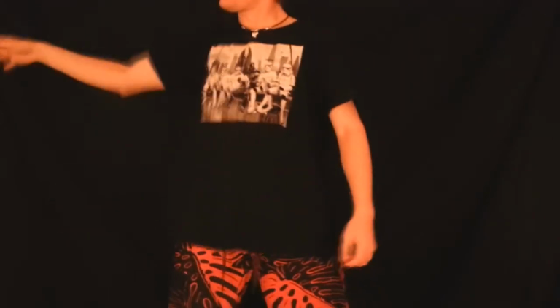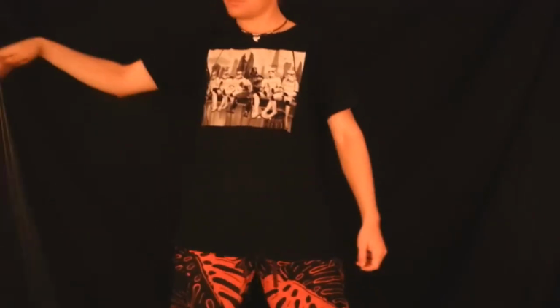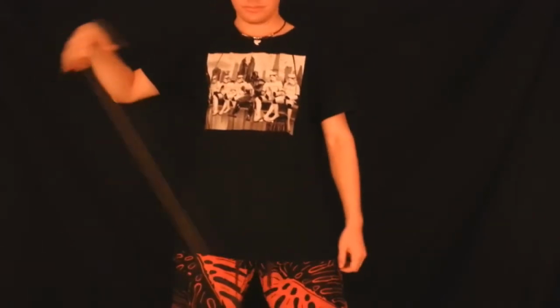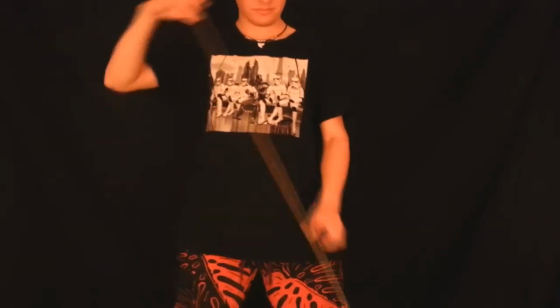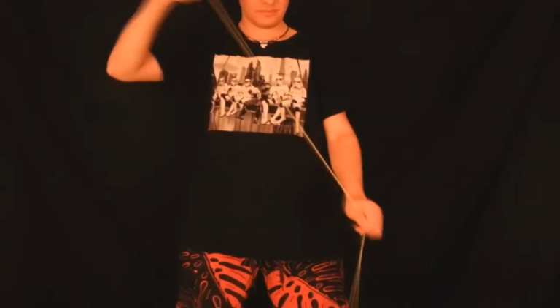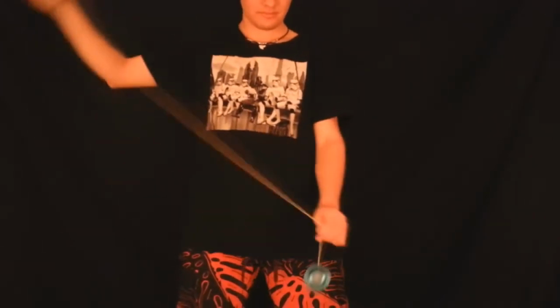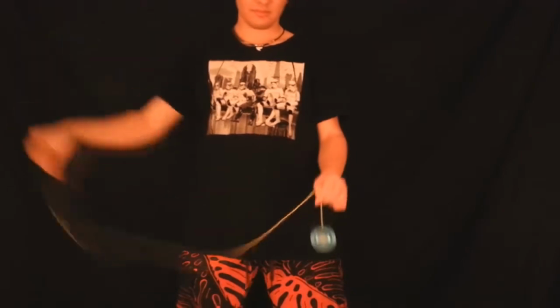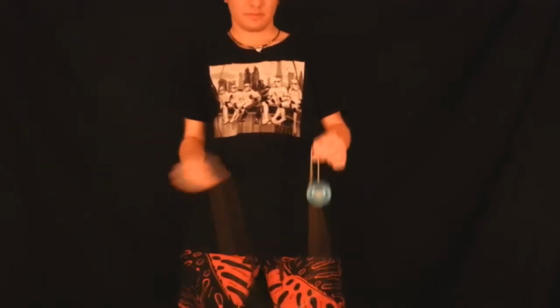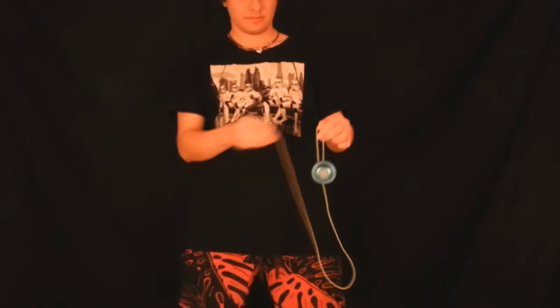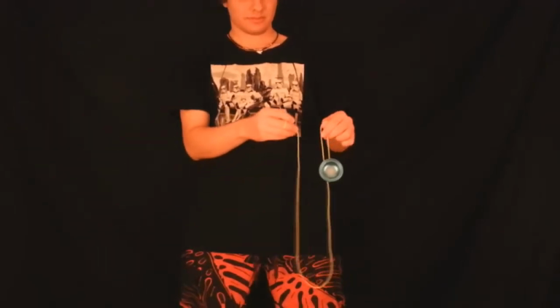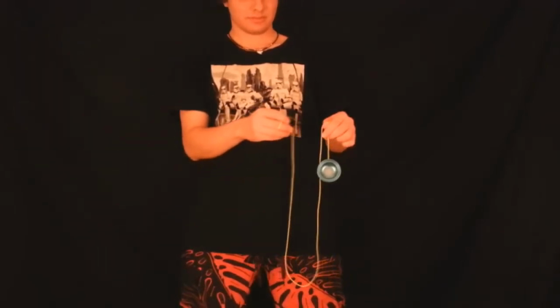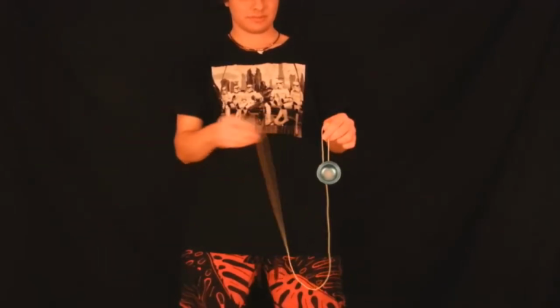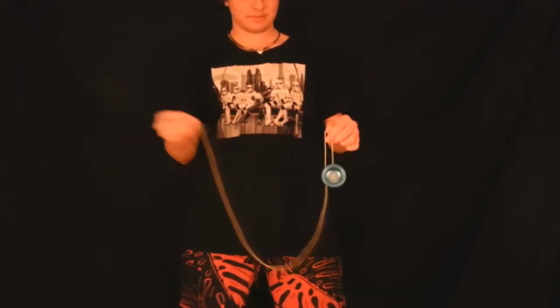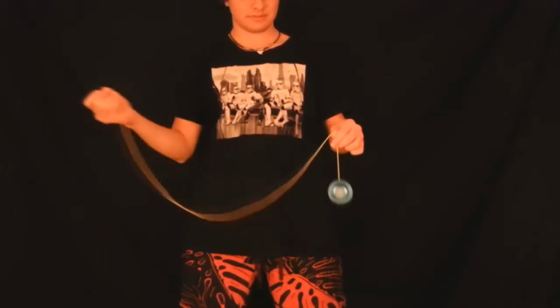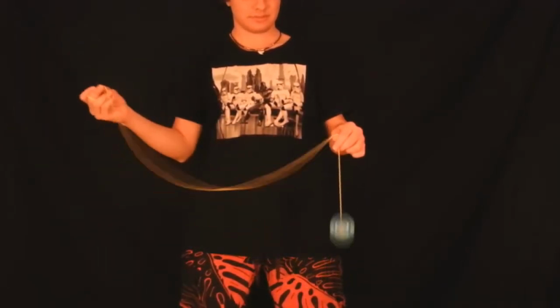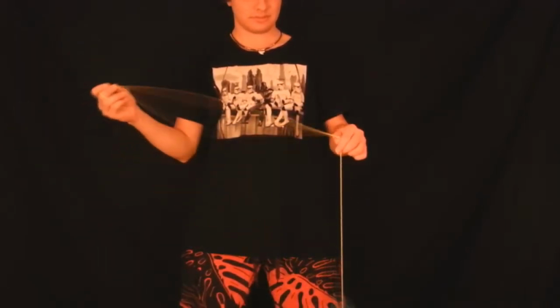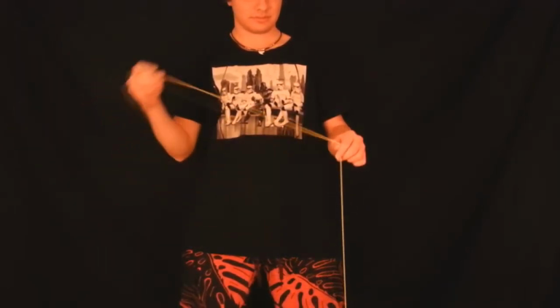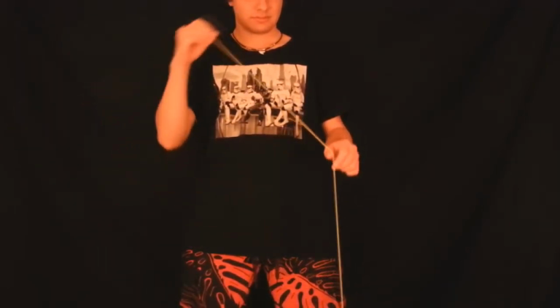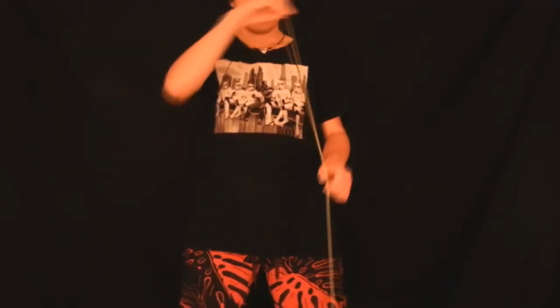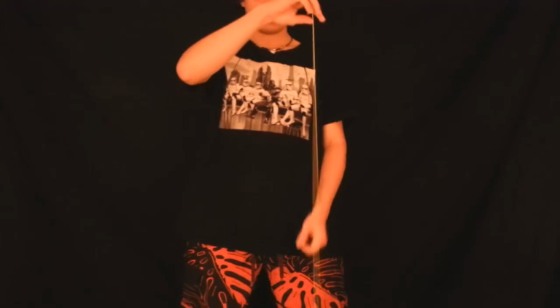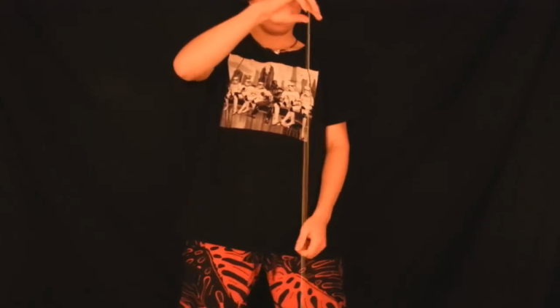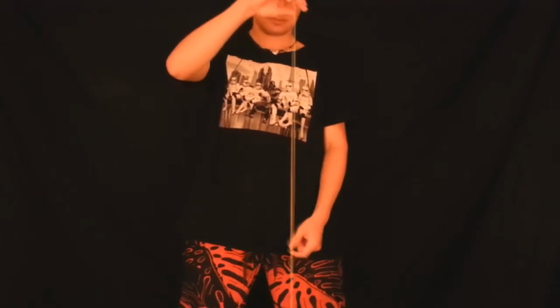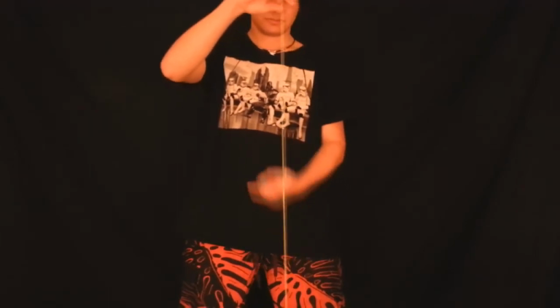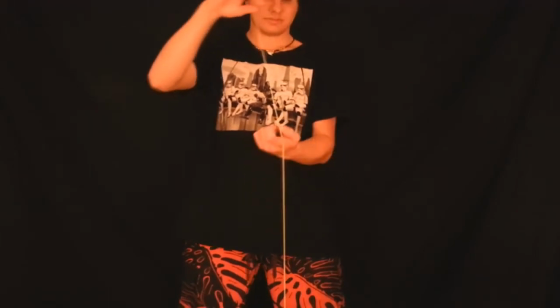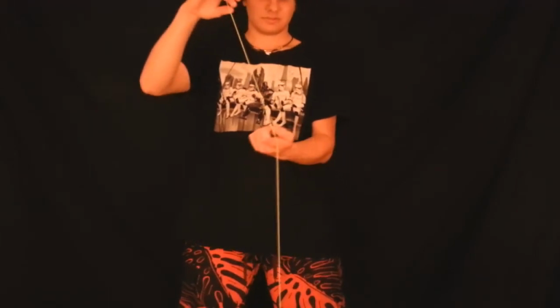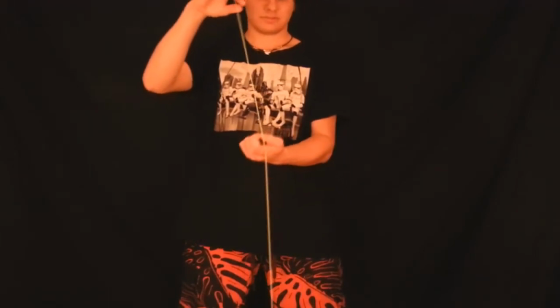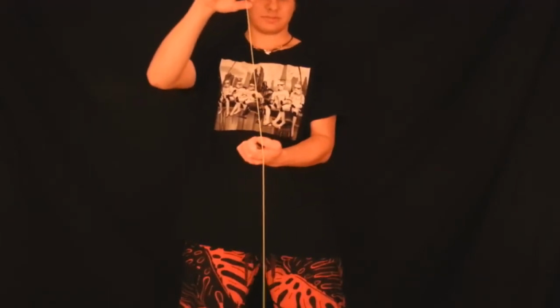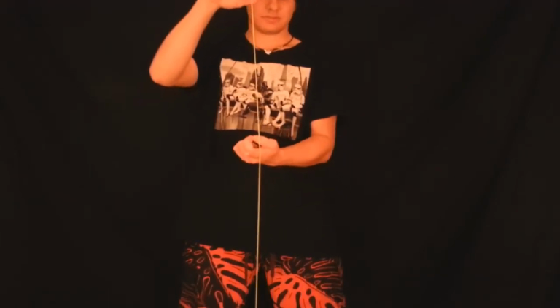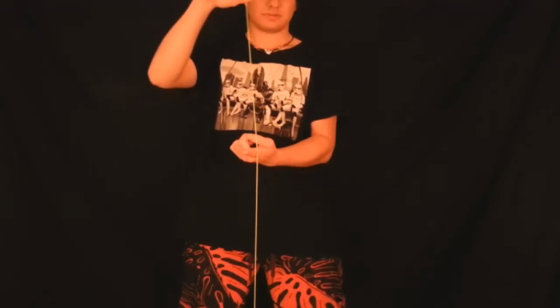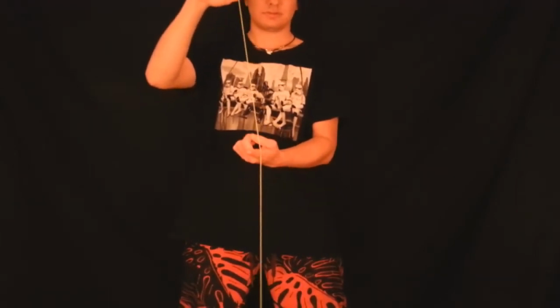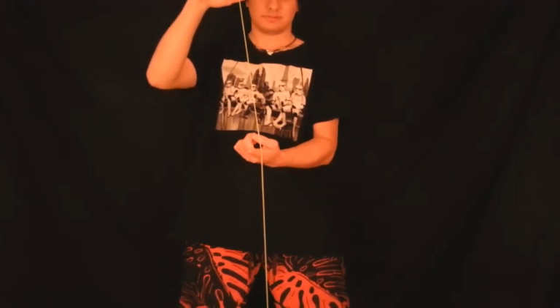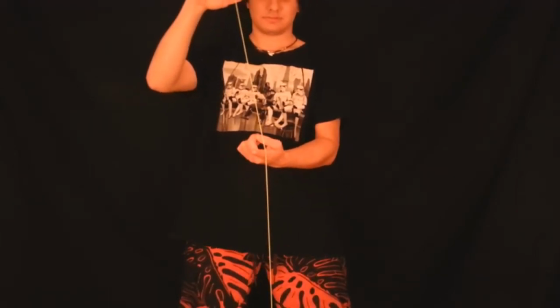Alright Toaster Stroodles, let's jump into the Ninja Vanish Yo-Yo element. It starts off with a strong breakaway throw. The first part to this unique Yo-Yo element: I'm going to take my non-throw hand pointer finger and then push it into the Yo-Yo string.